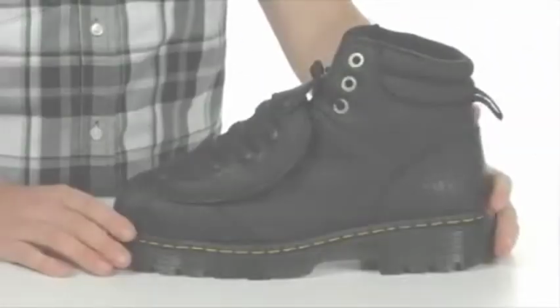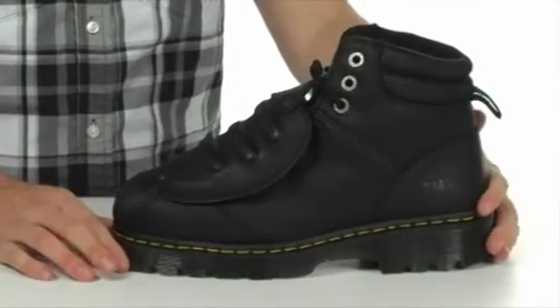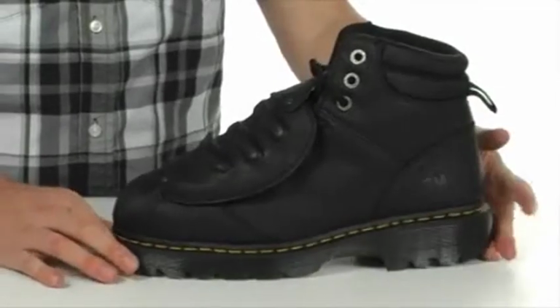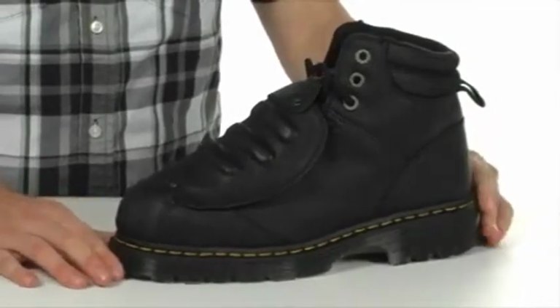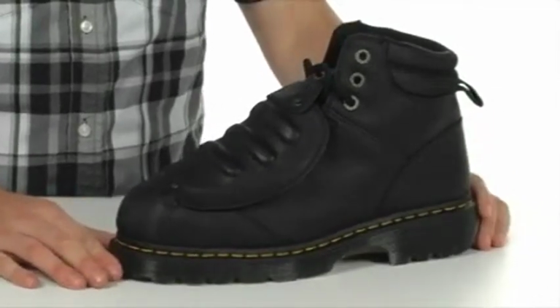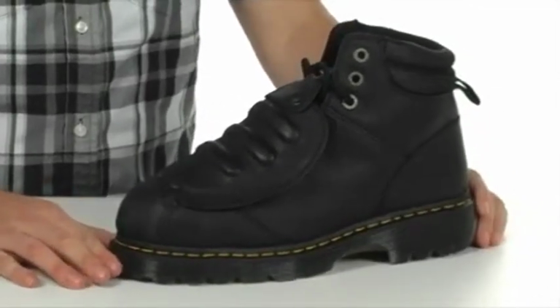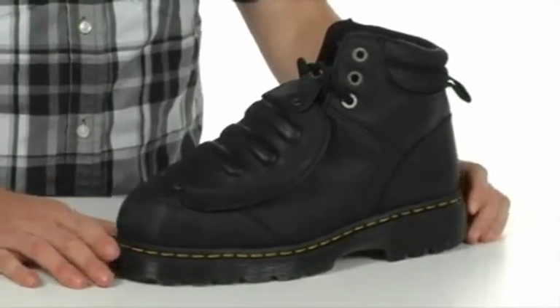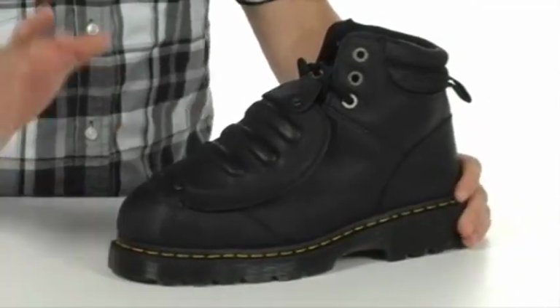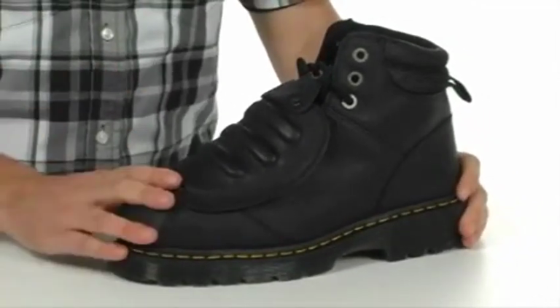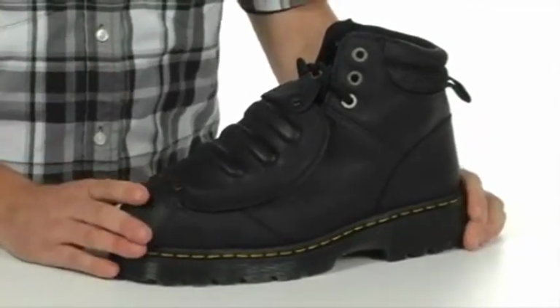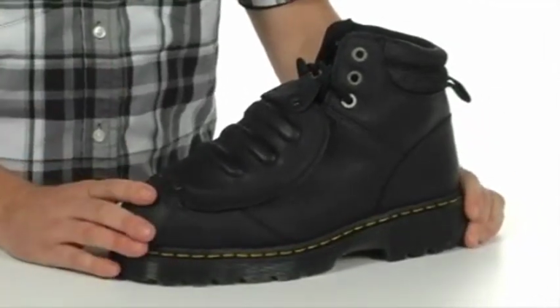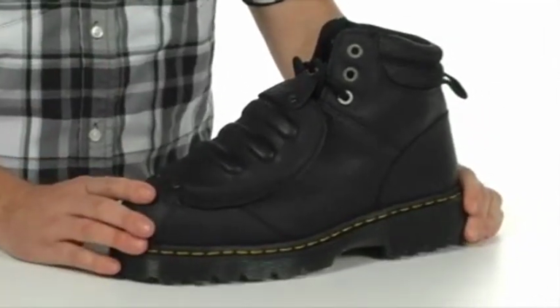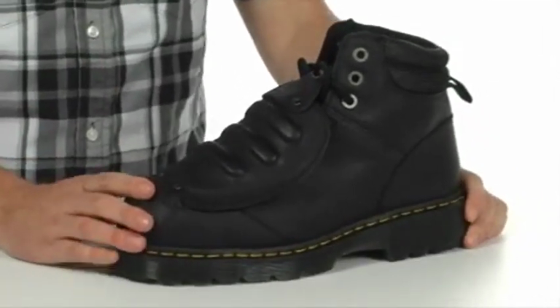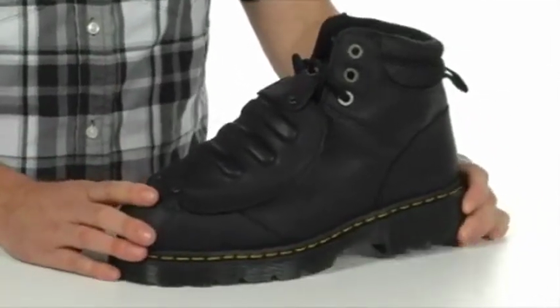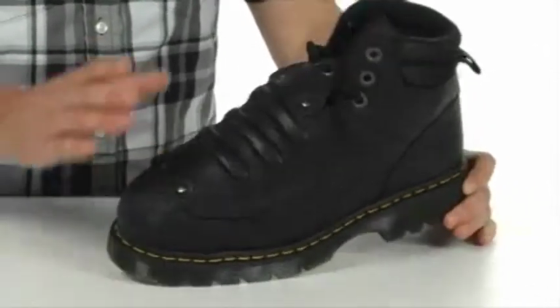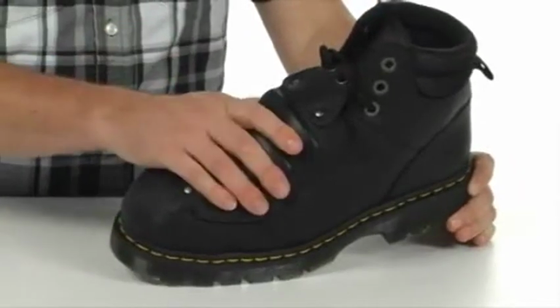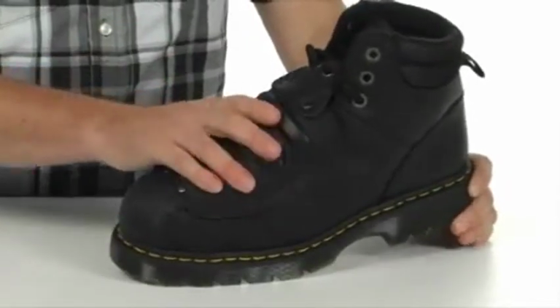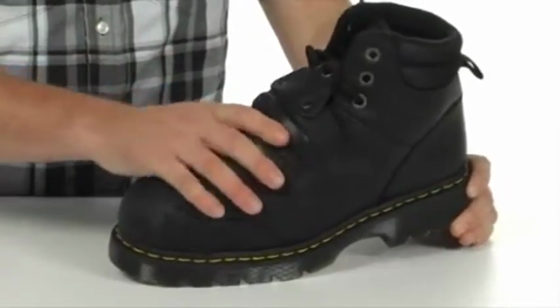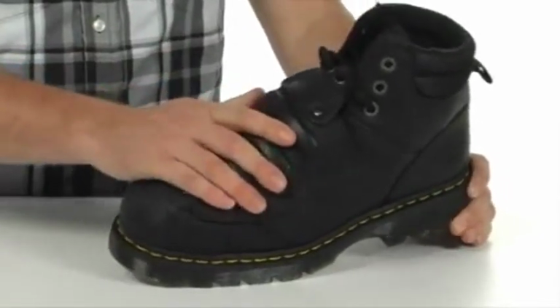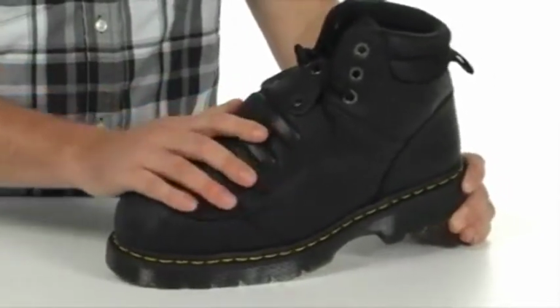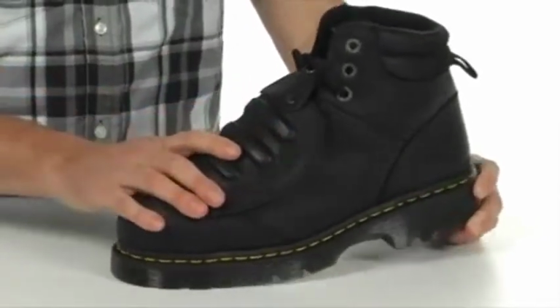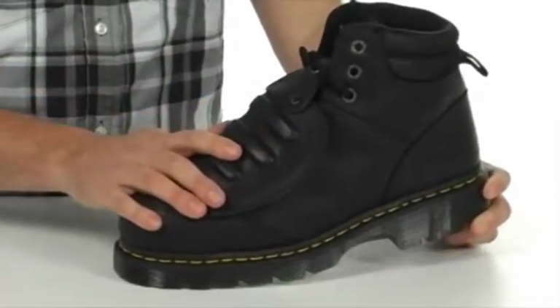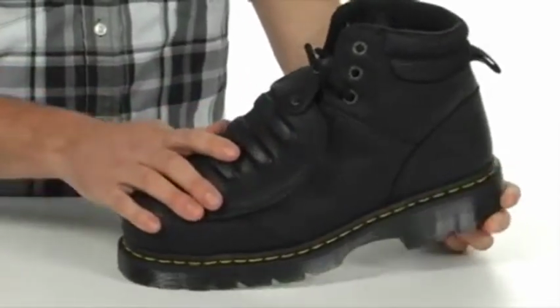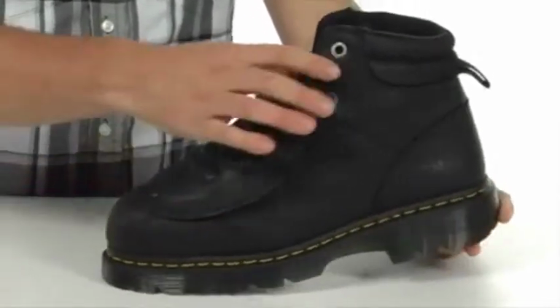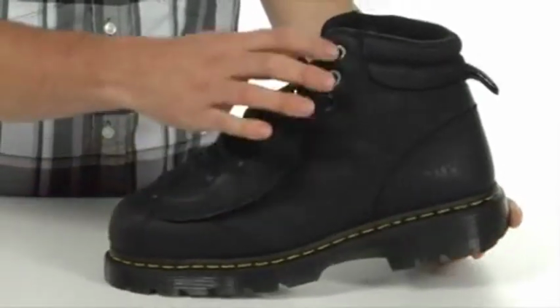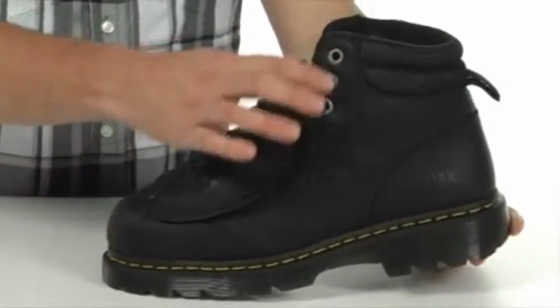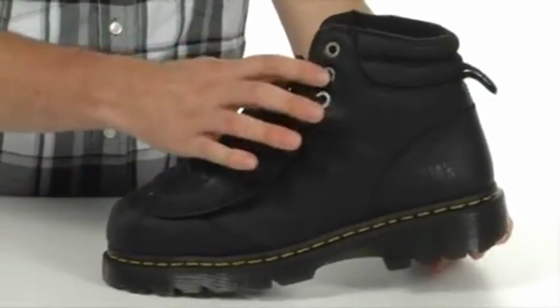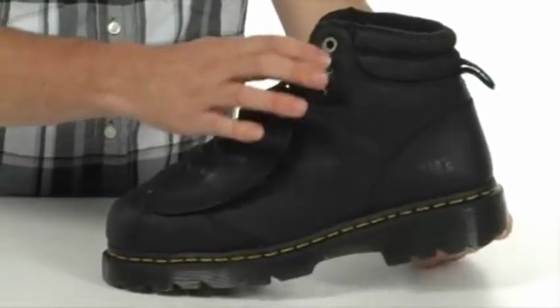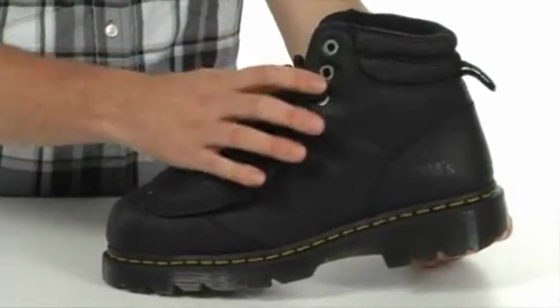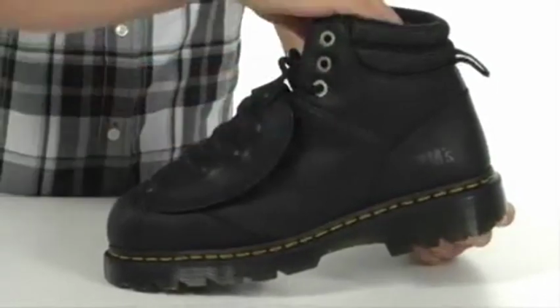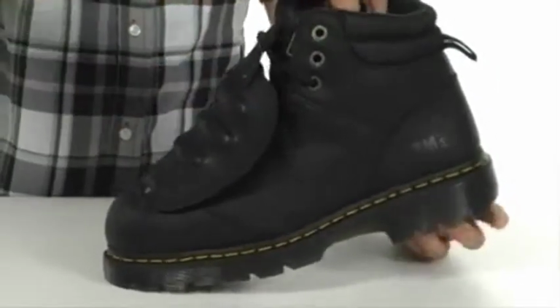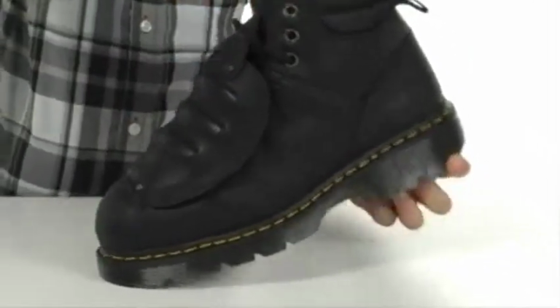This boot was definitely made to protect your foot. You've got the protective steel toe up front that is safety rated. You got the plate on top of there to protect the top of your foot as well. You've got rugged metal eyelets here for easy lacing.